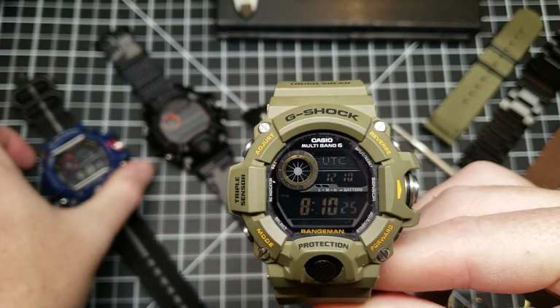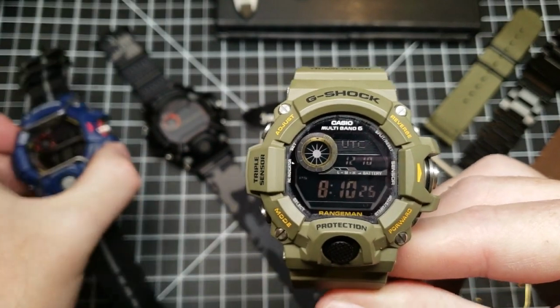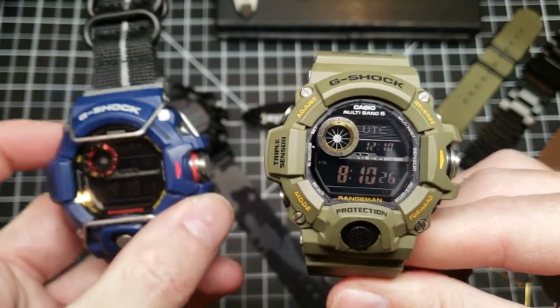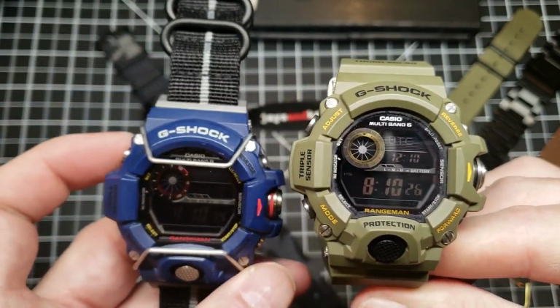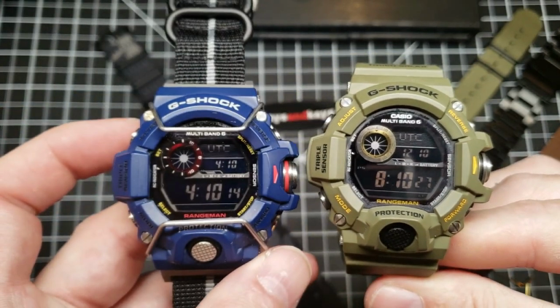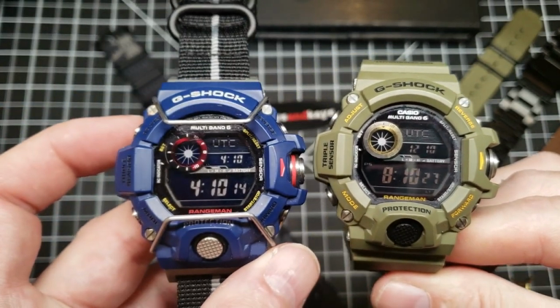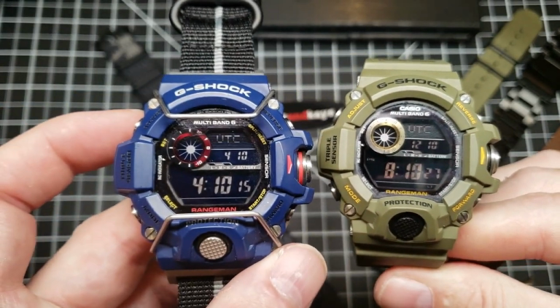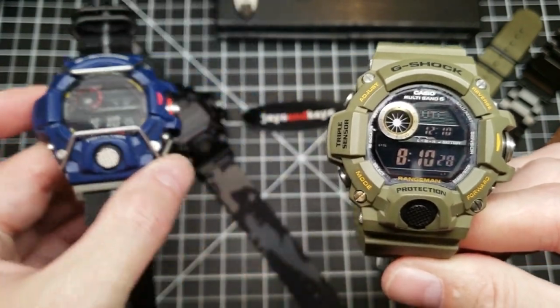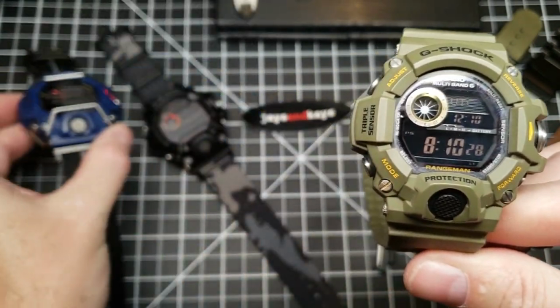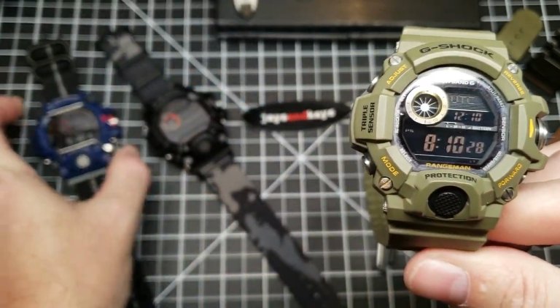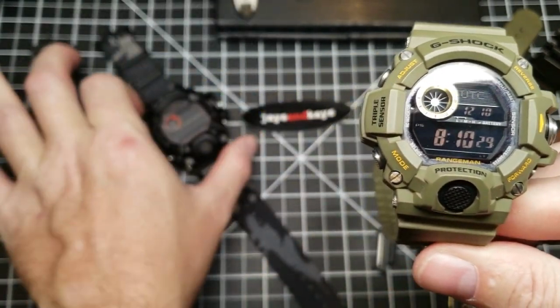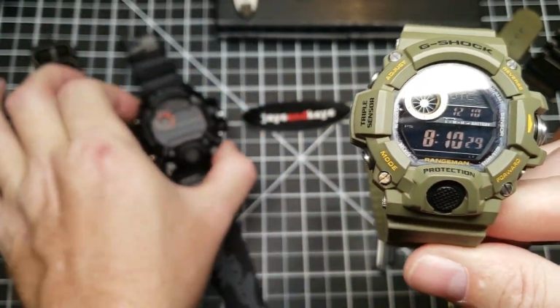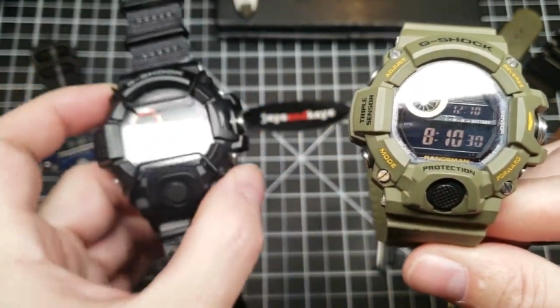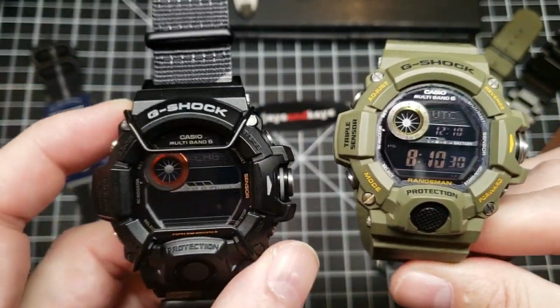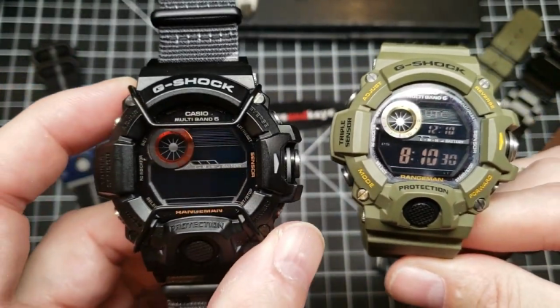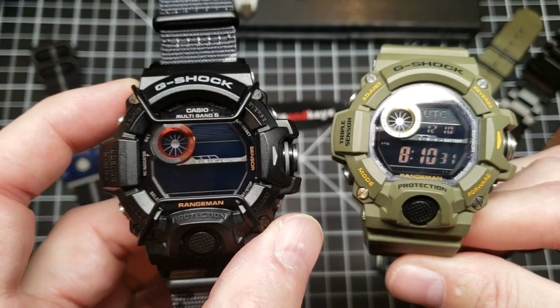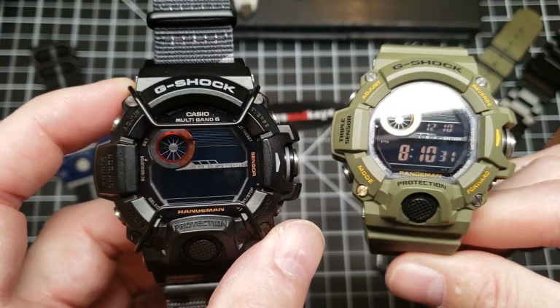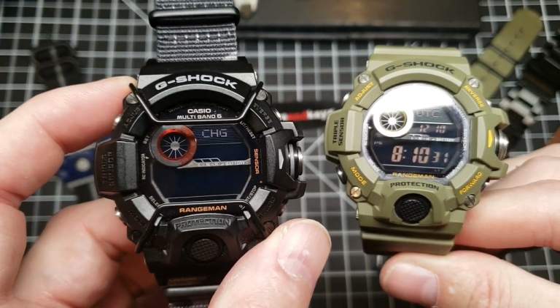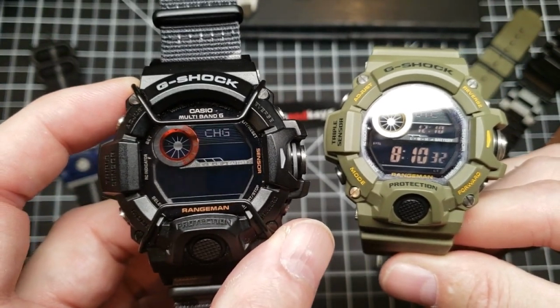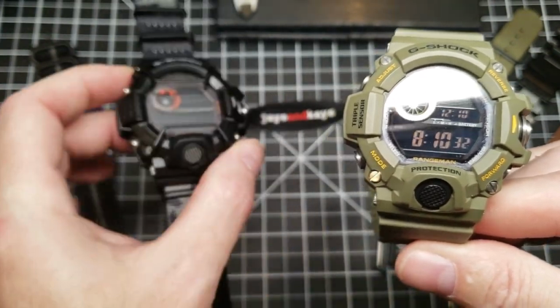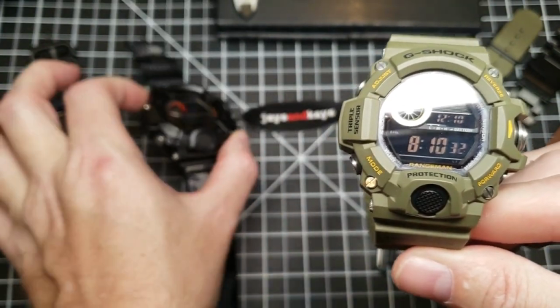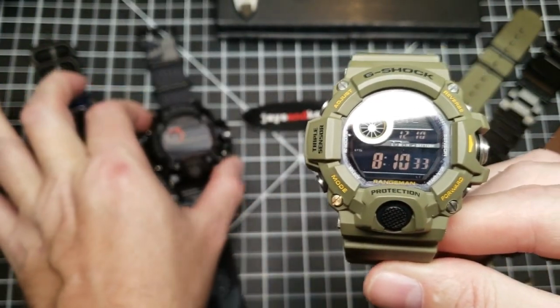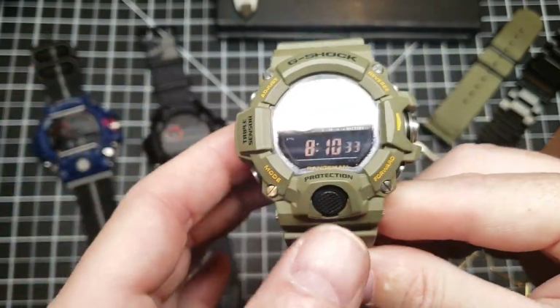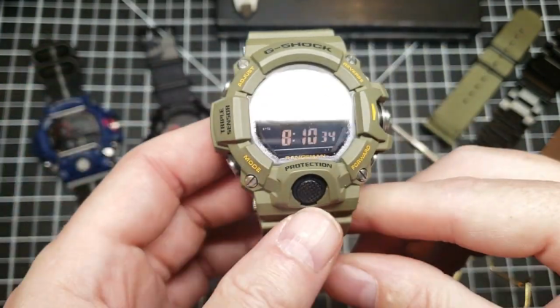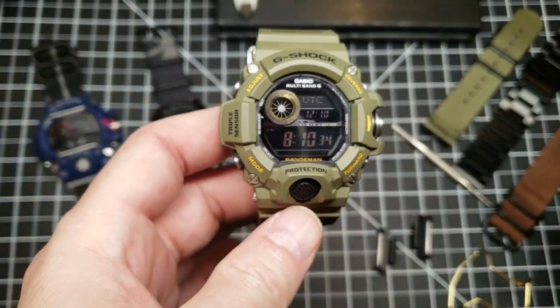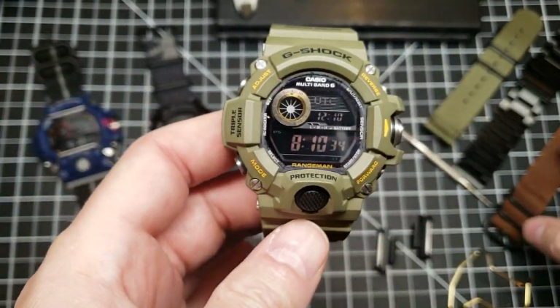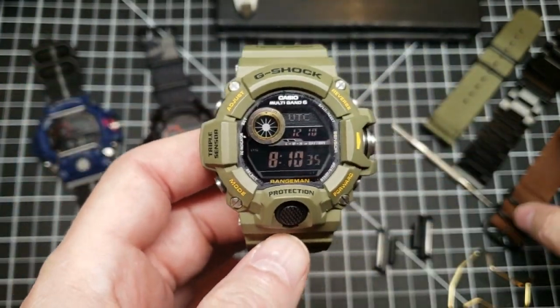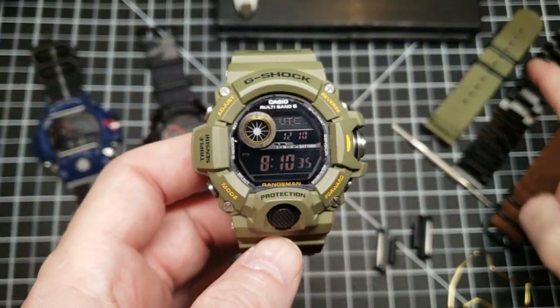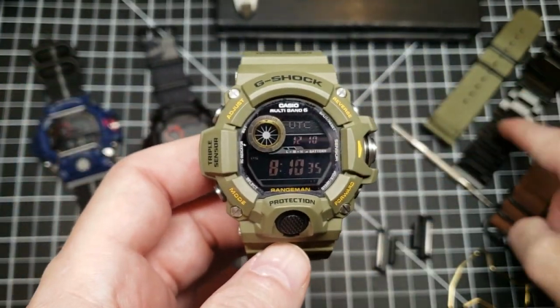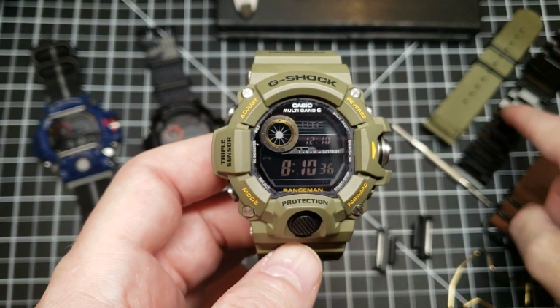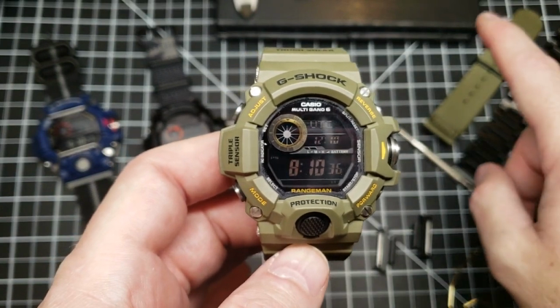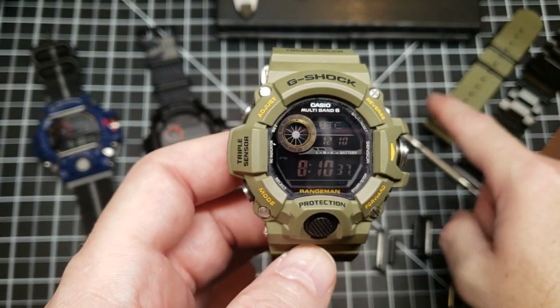I've got the NV right here, I've got the BJ right here — this one needs a charge actually. And then I've got some other things like a leather strap, a bracelet, and a nylon.